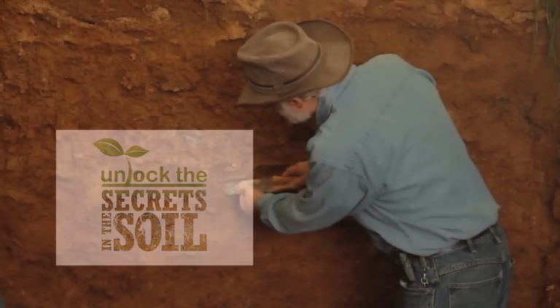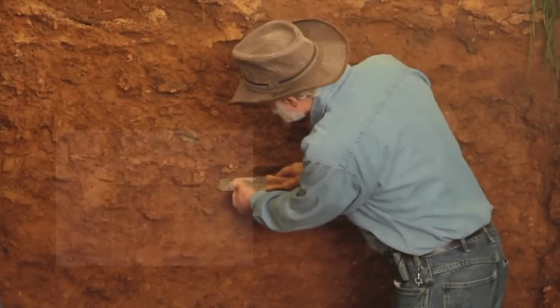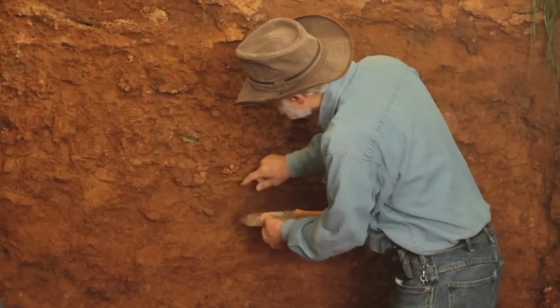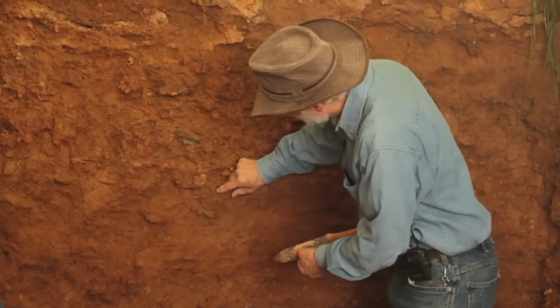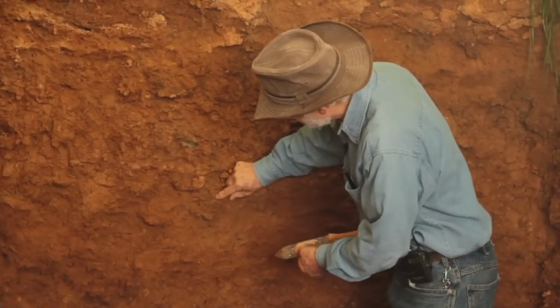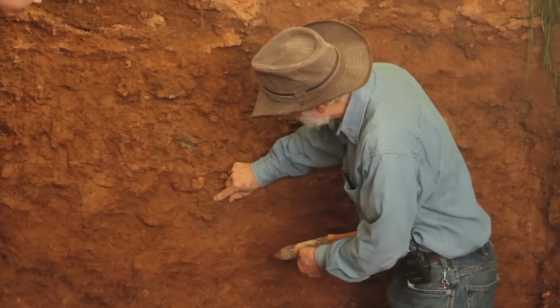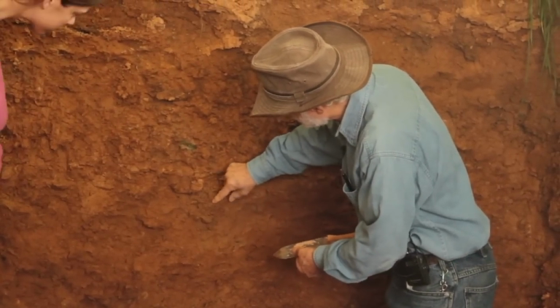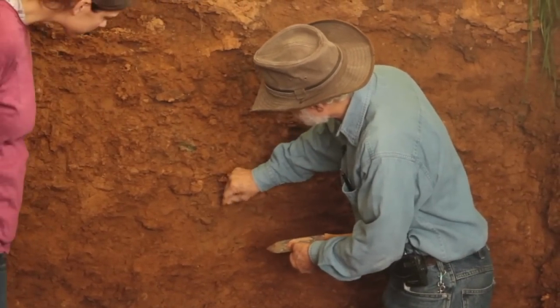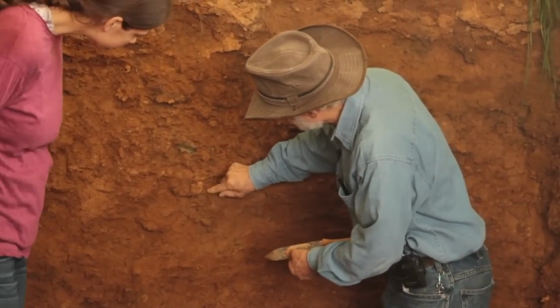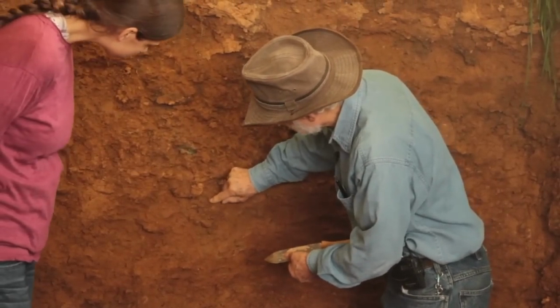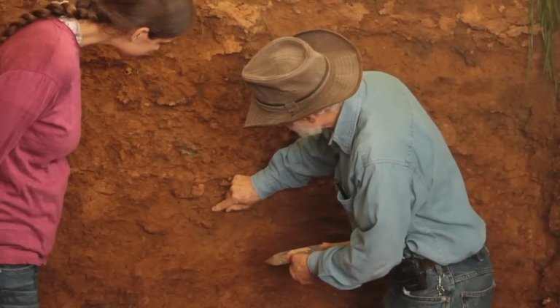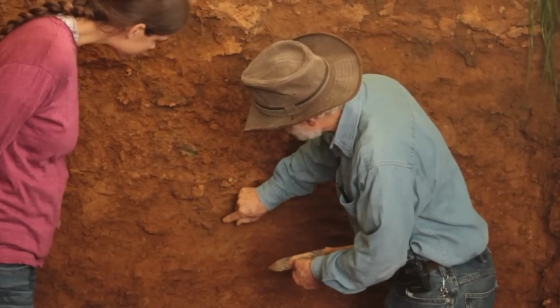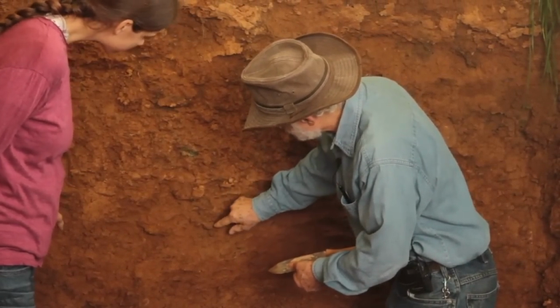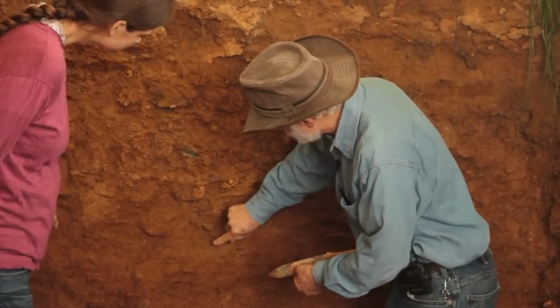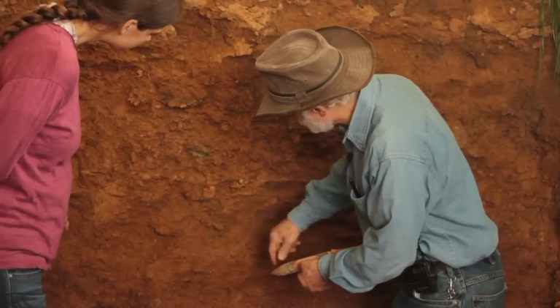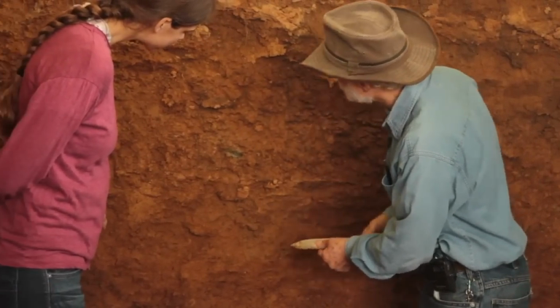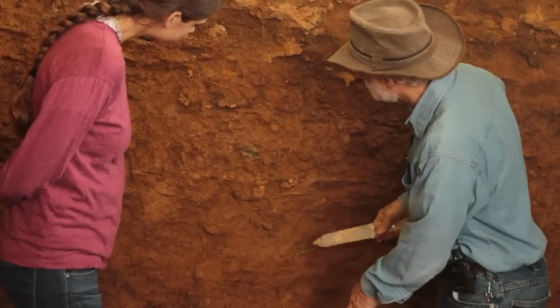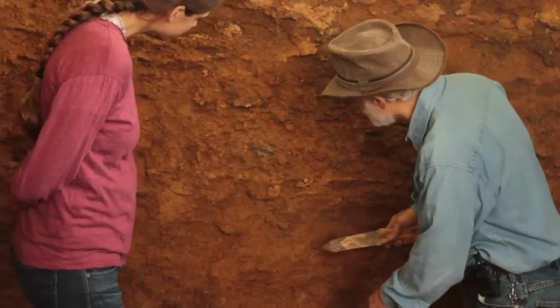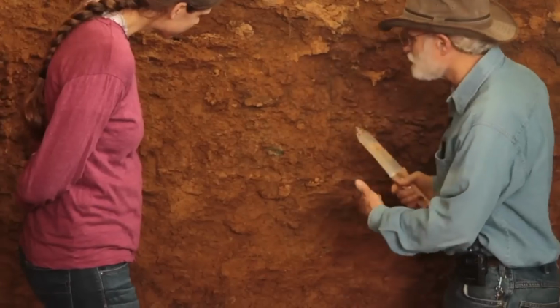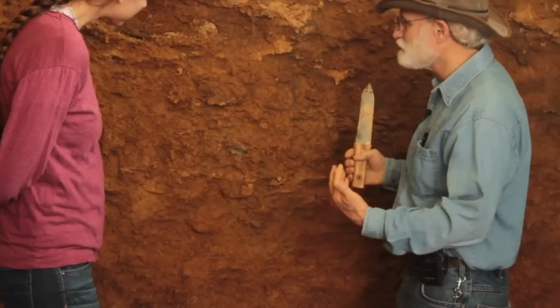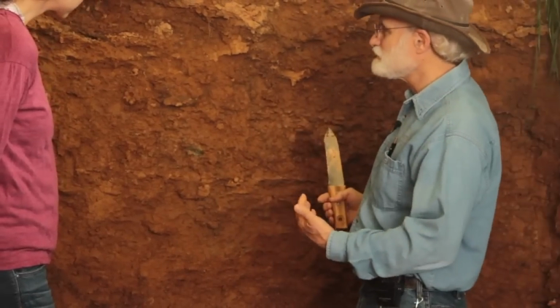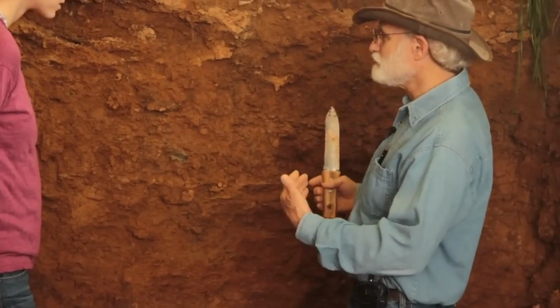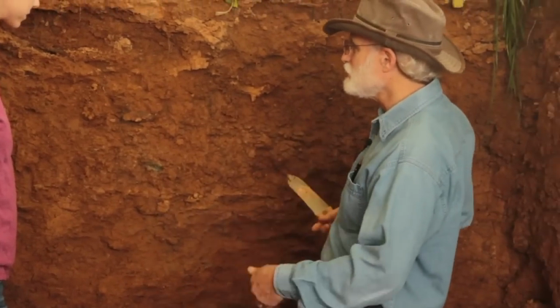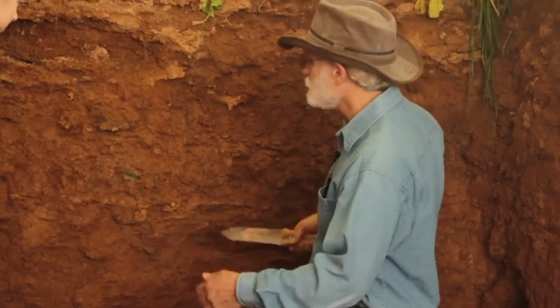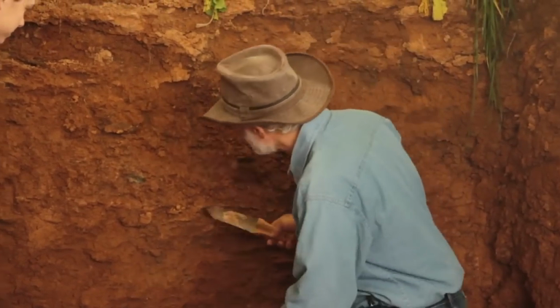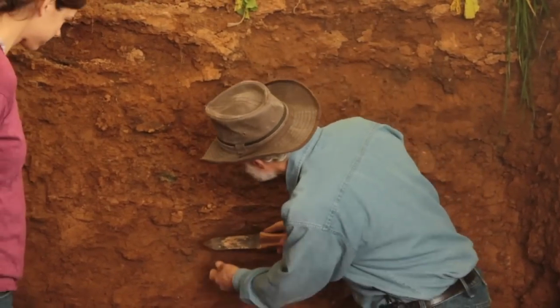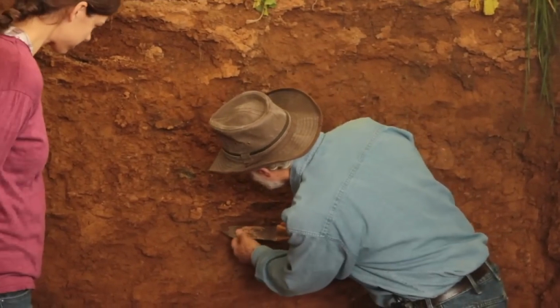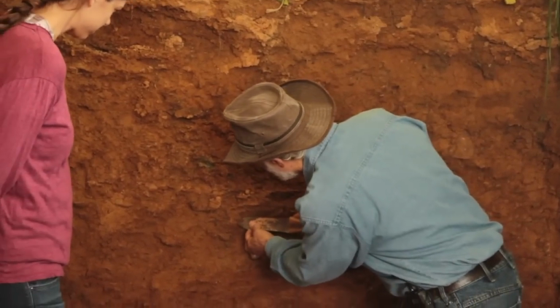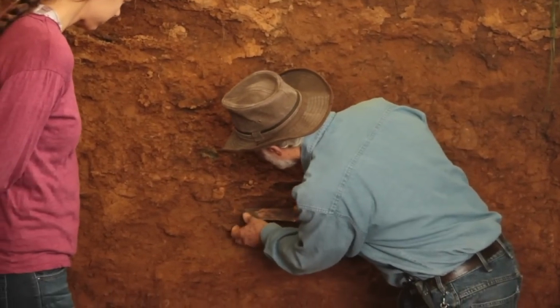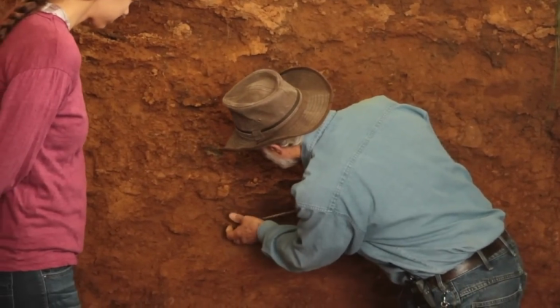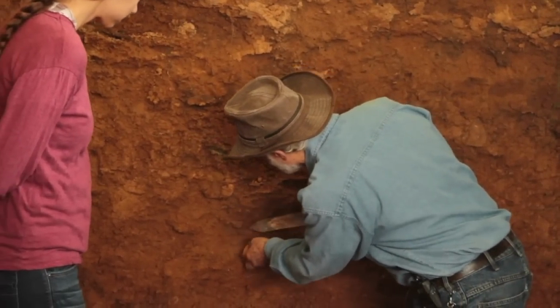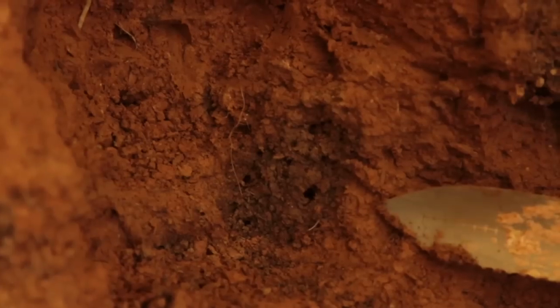Here's an earthworm channel right there. See that? That darkened area. That's where, once you develop these channels, the earthworms and the roots keep going down the same place. They keep adding organic matter, so it actually darkens it.